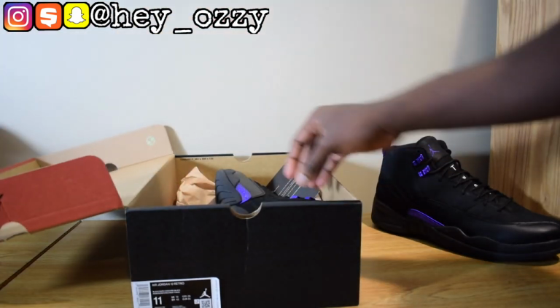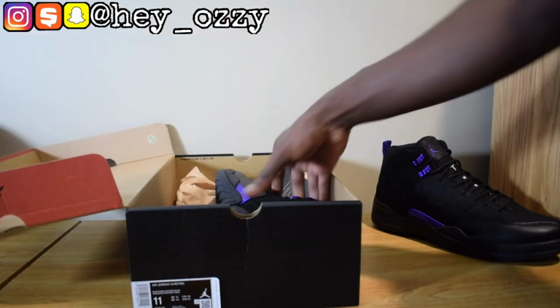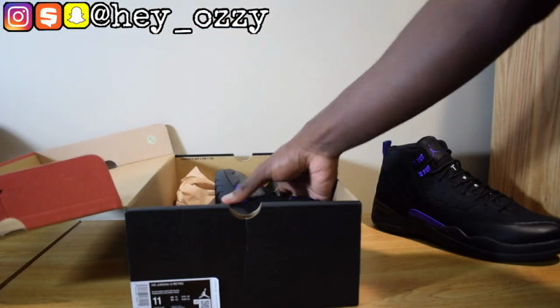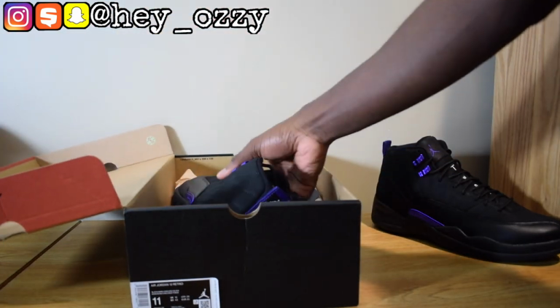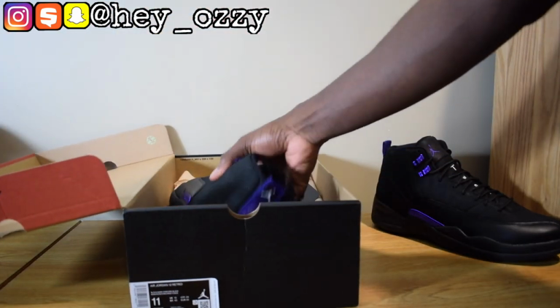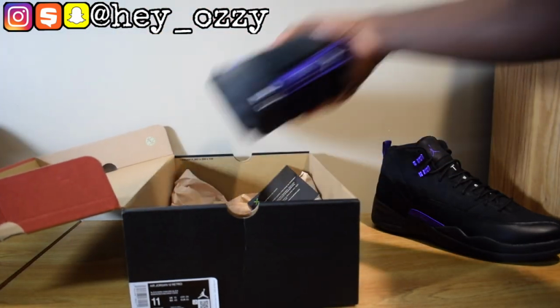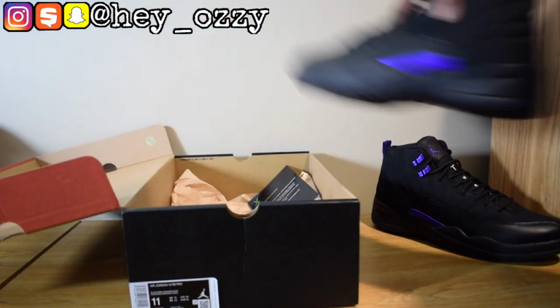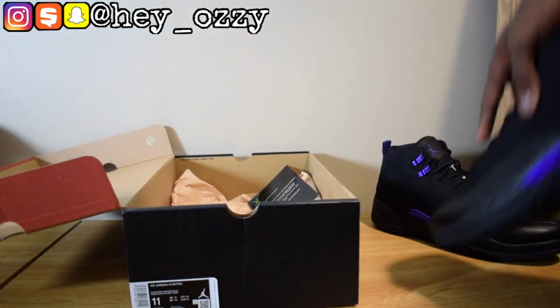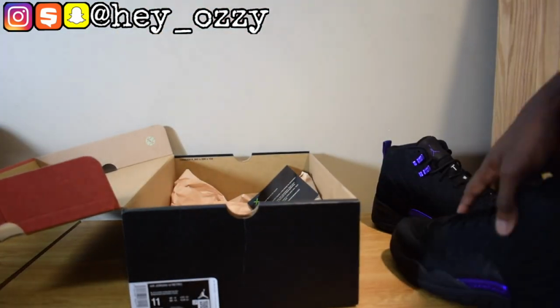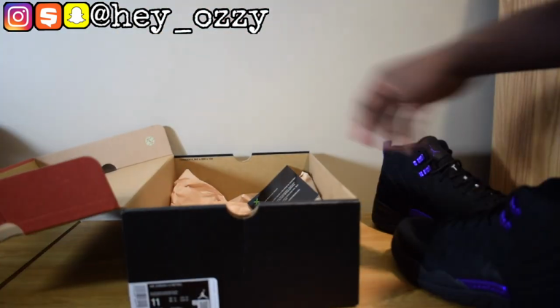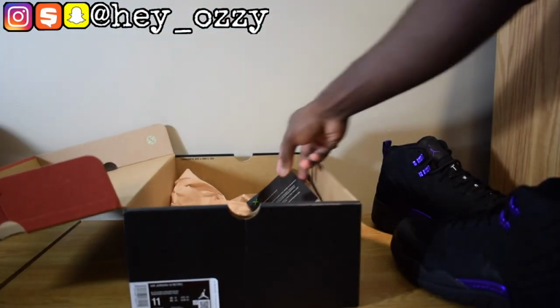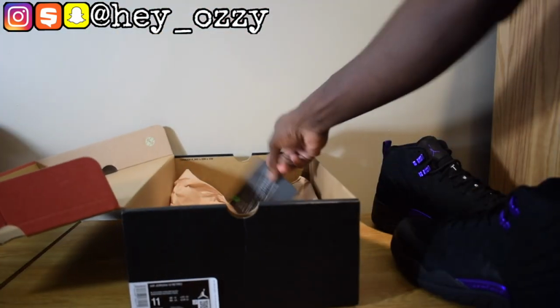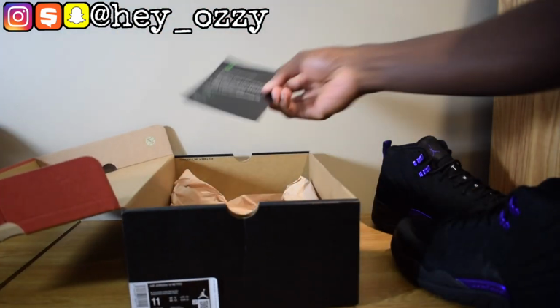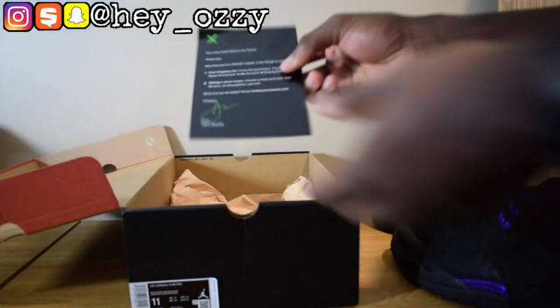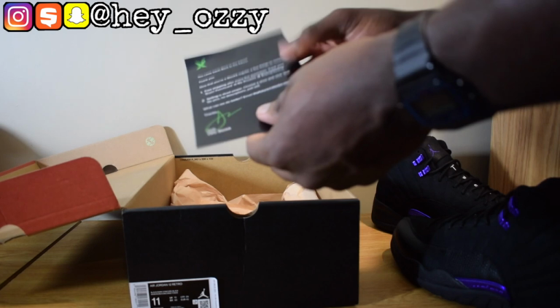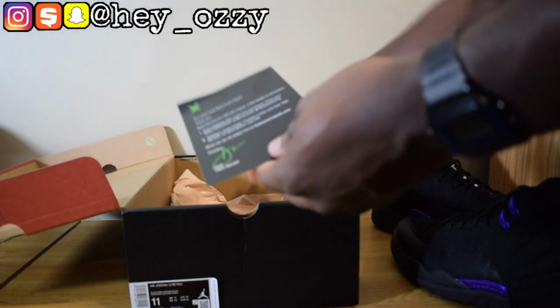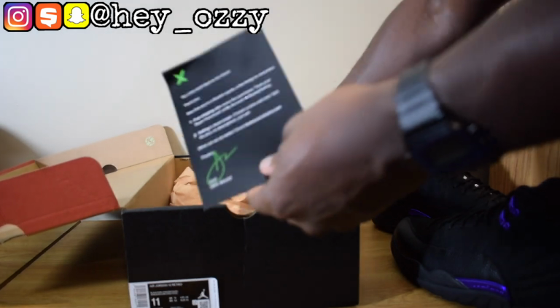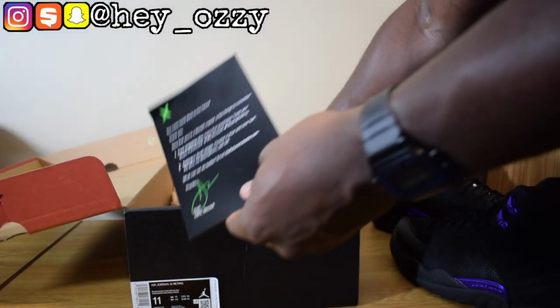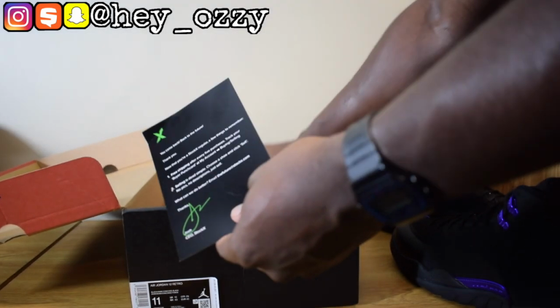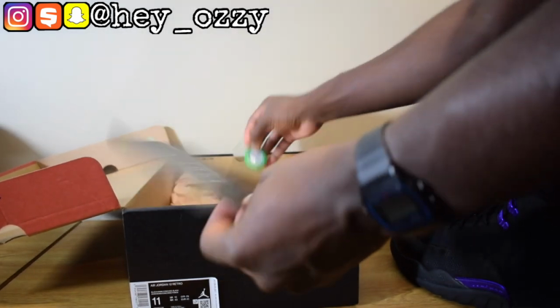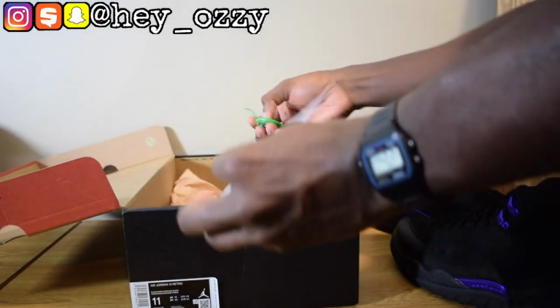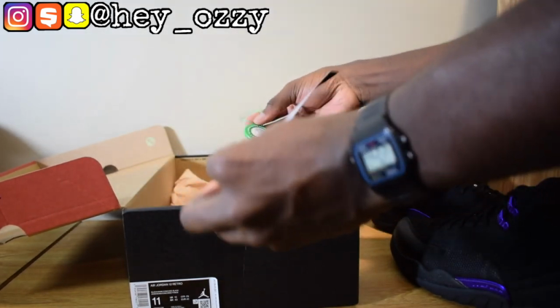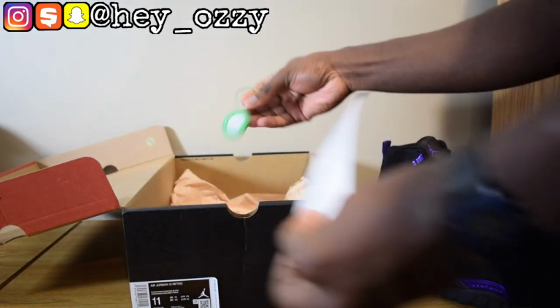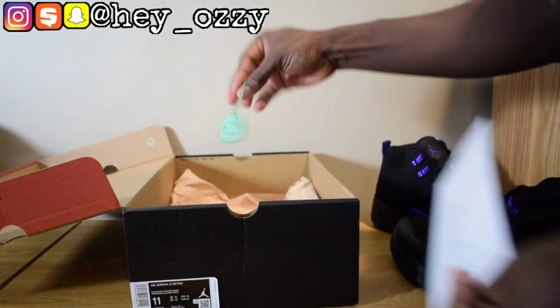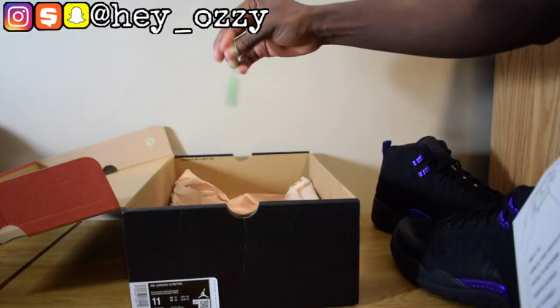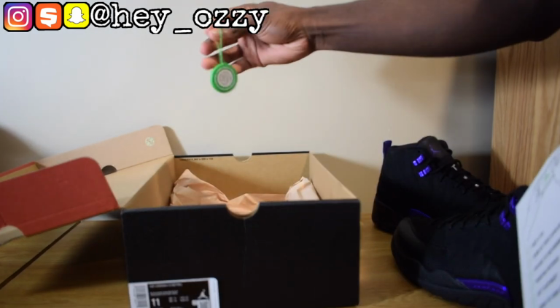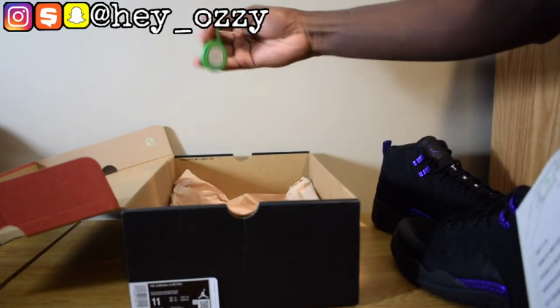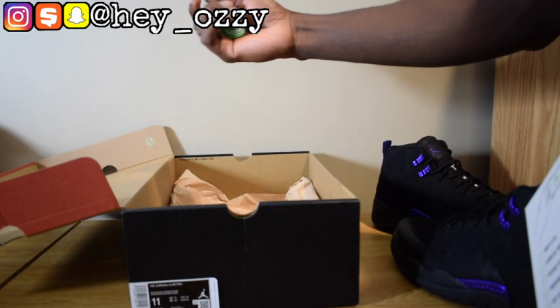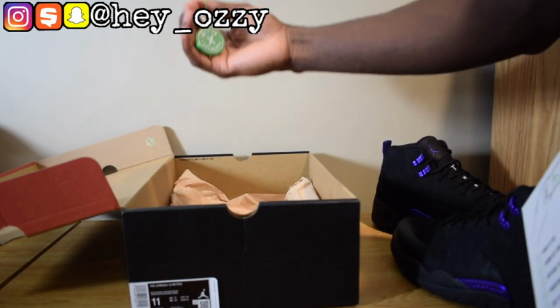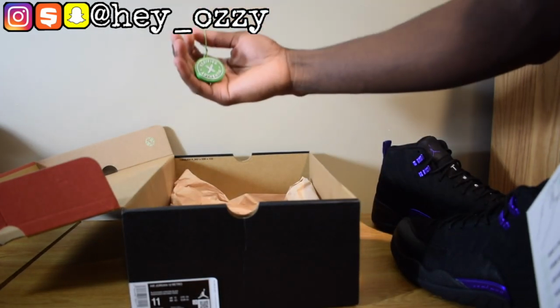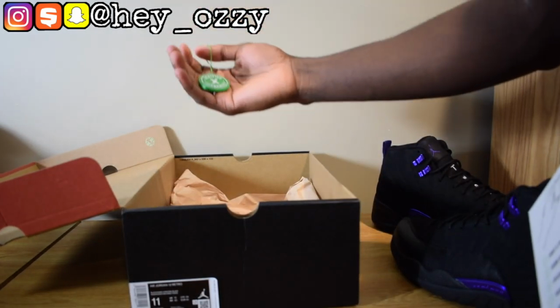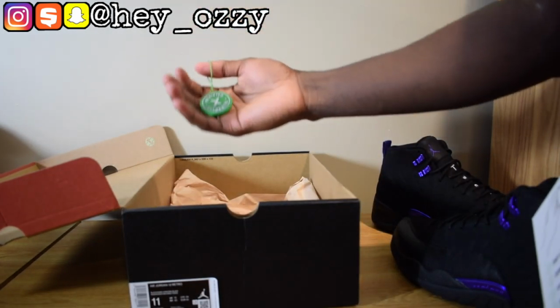Here's the other shoe — comes with the StockX card and the little StockX tag, the little verification thing.